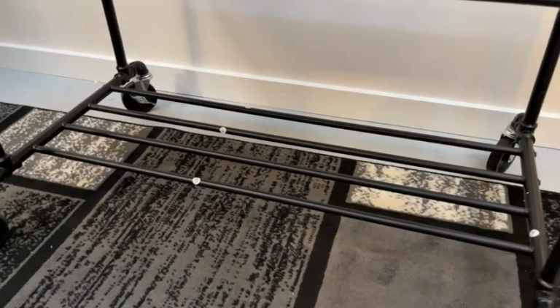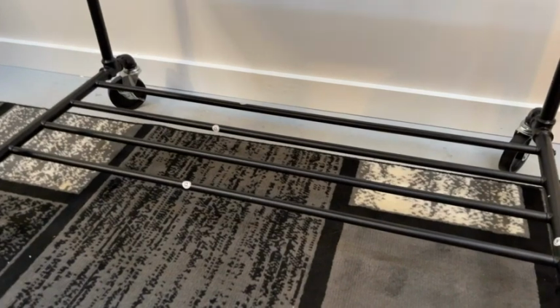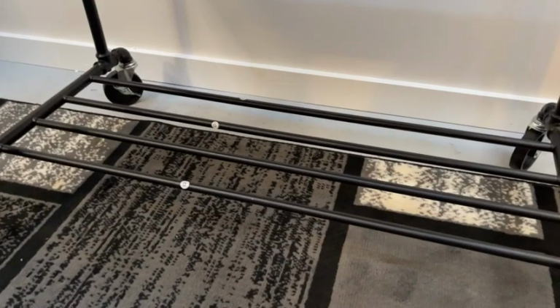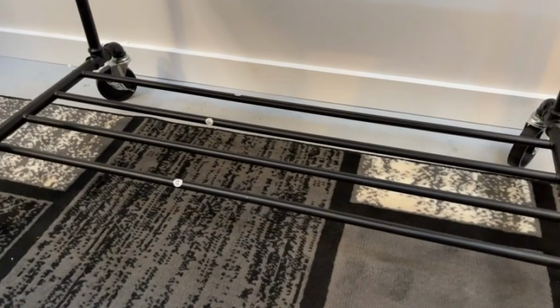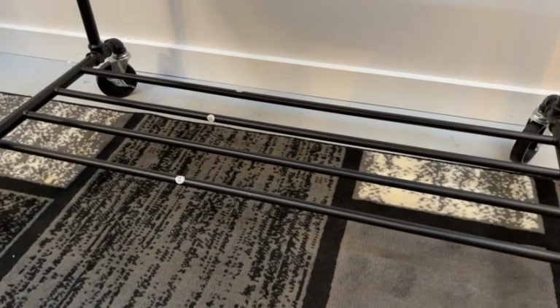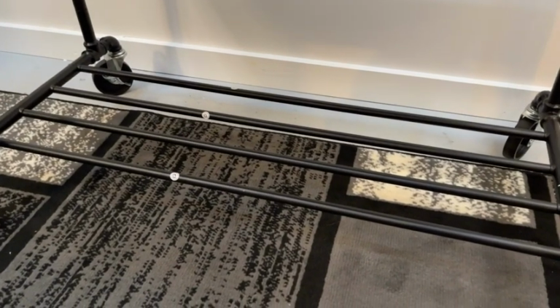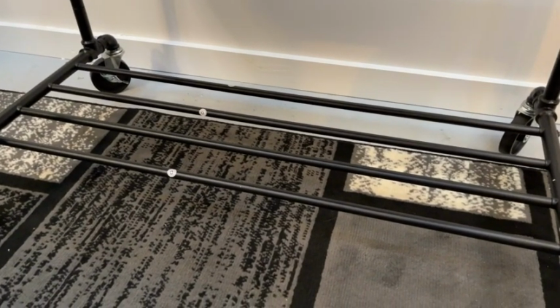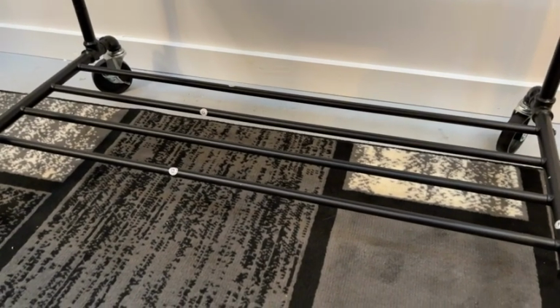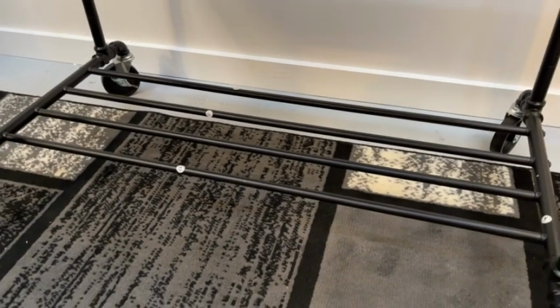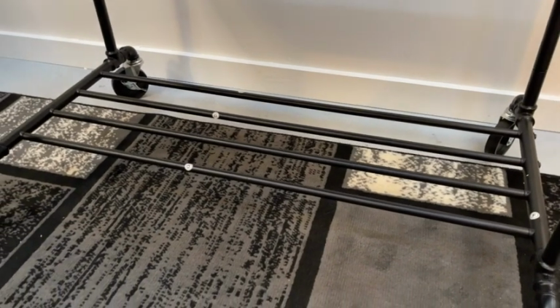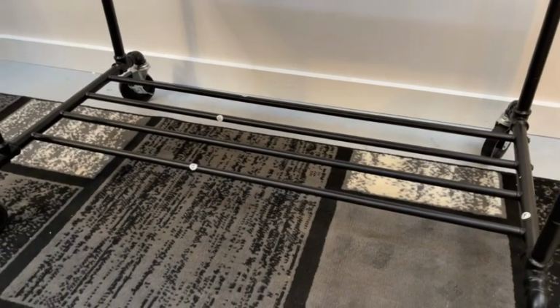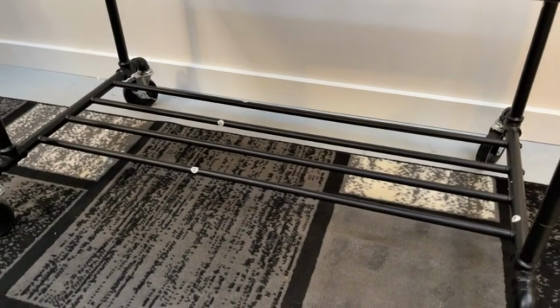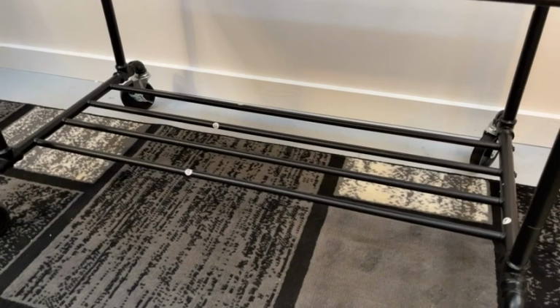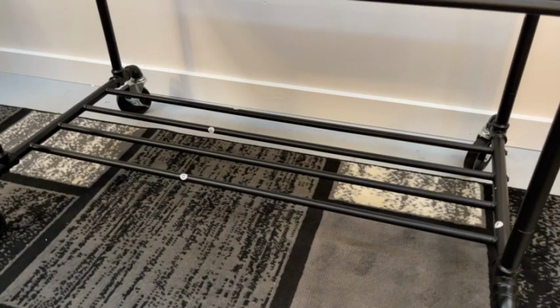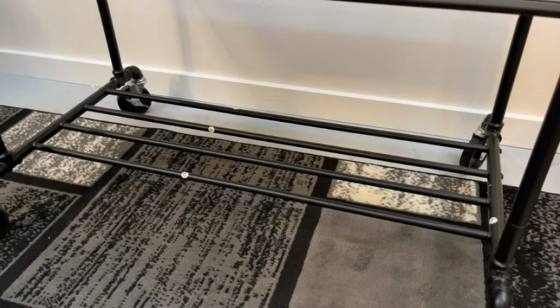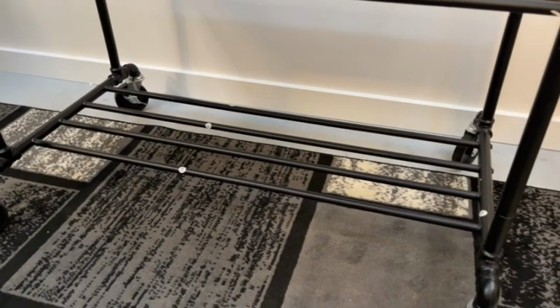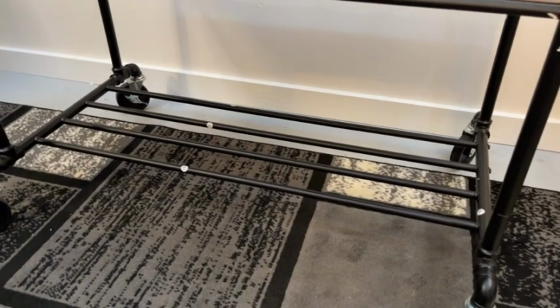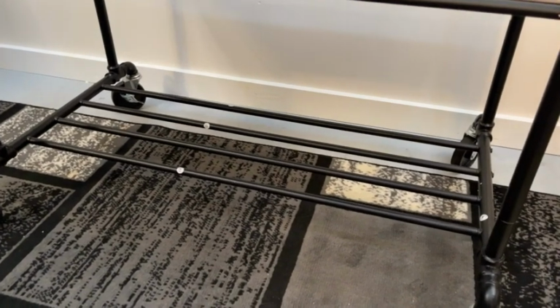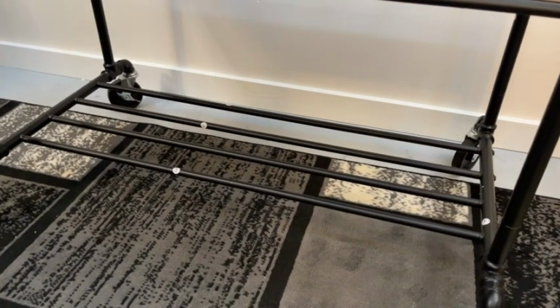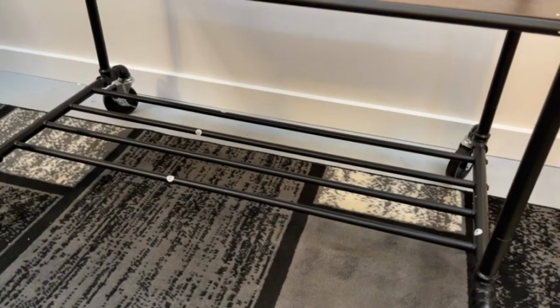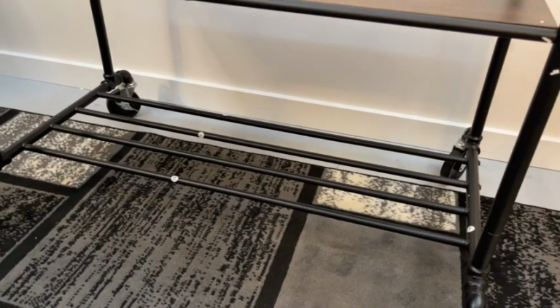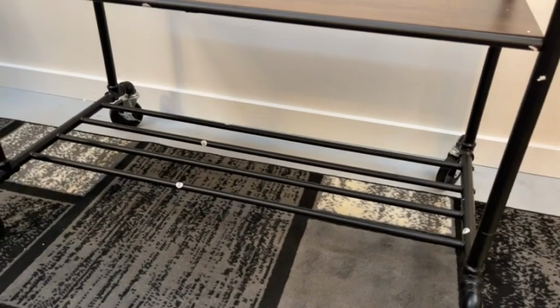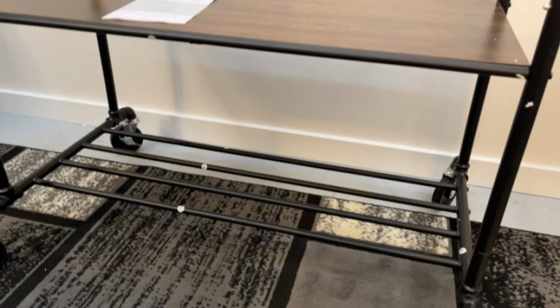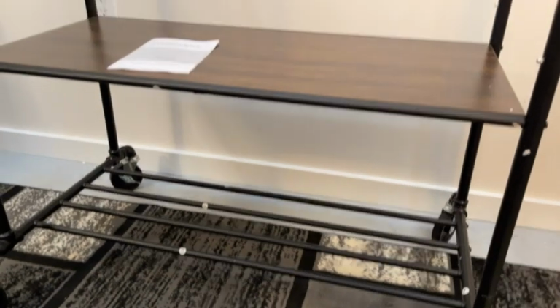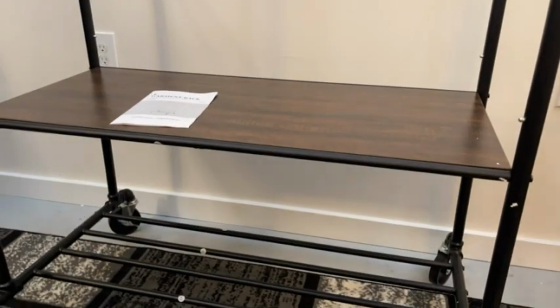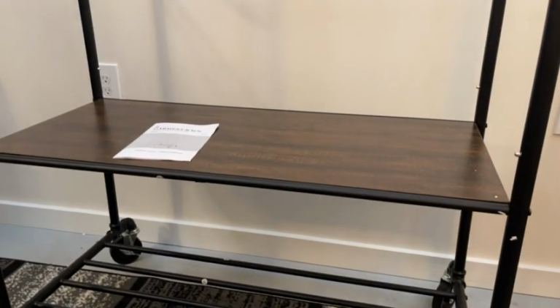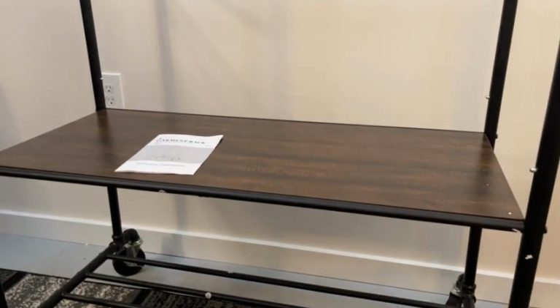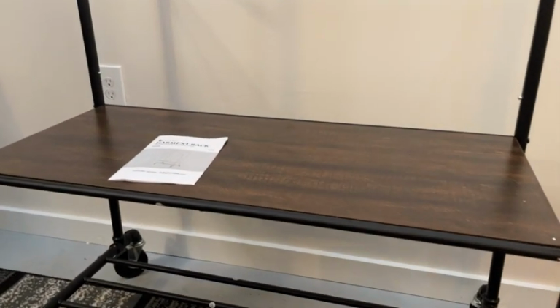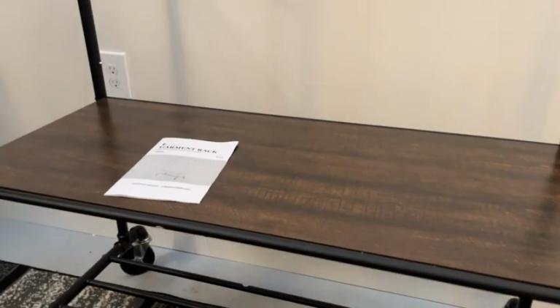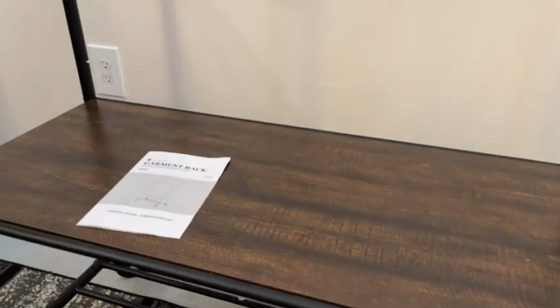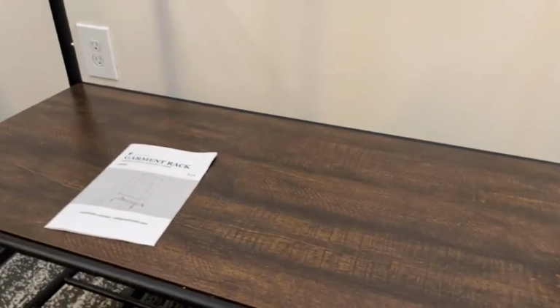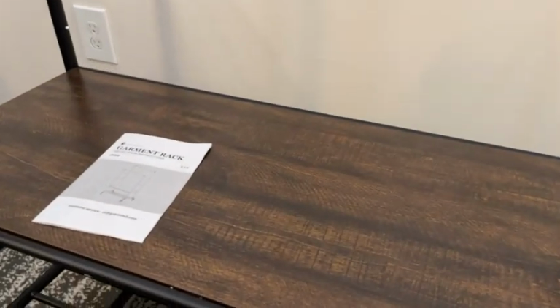You also have these metal bars here to make a shelf towards the bottom. That's great for shoes or maybe some medium-sized boxes where you wanted to store accessories or something like that. You do have the wood shelf here in this dark stained color.